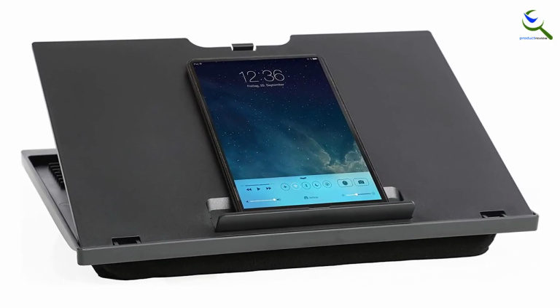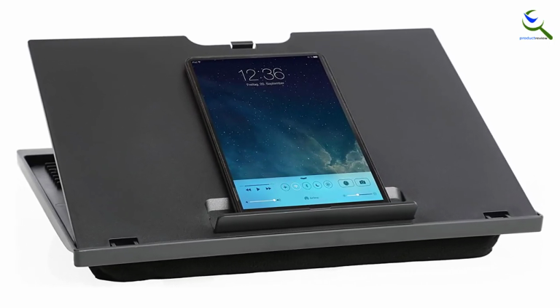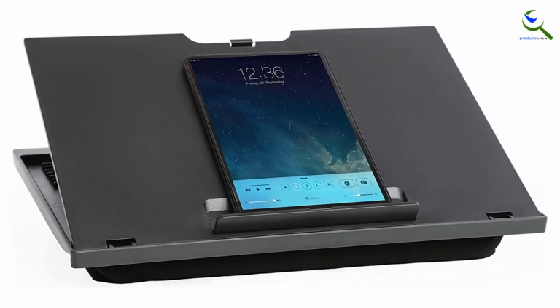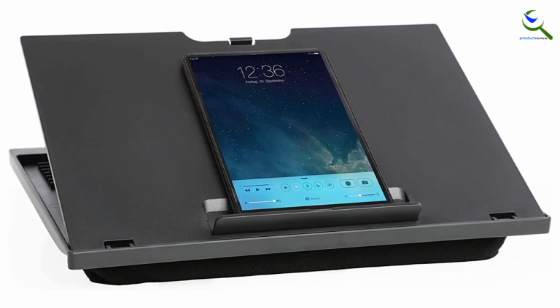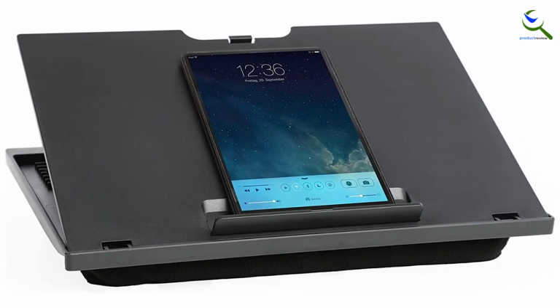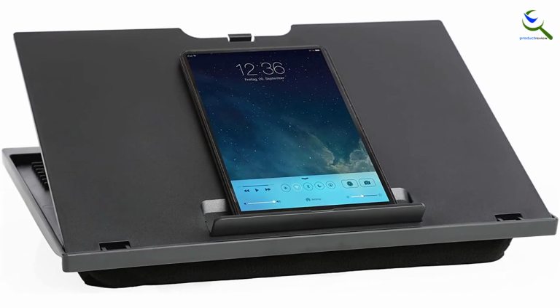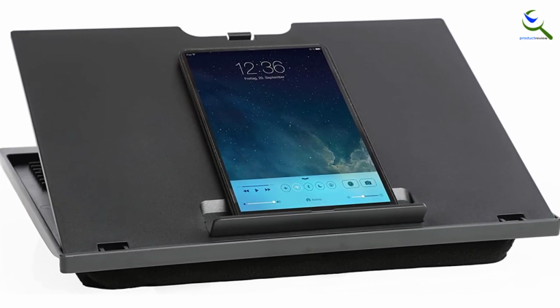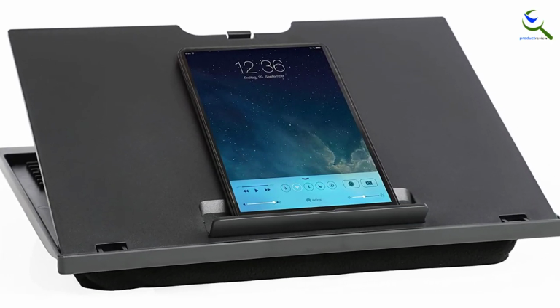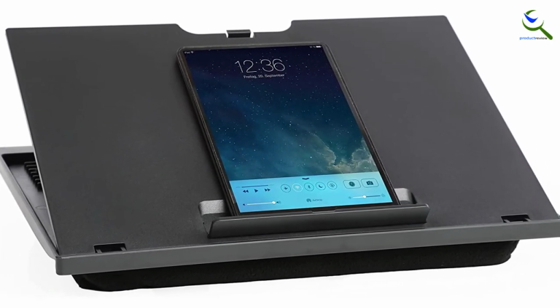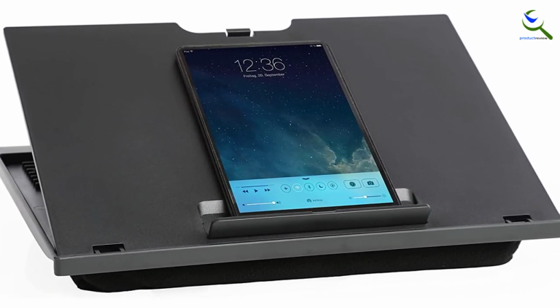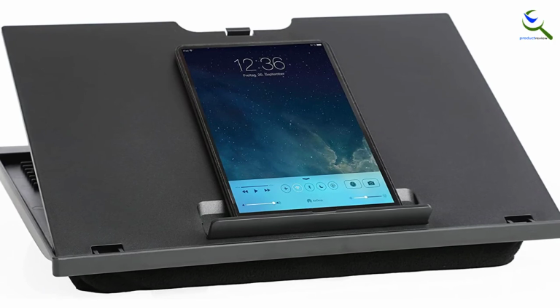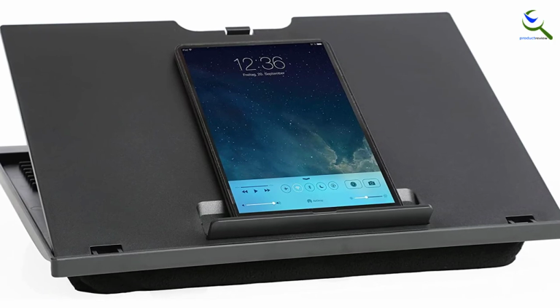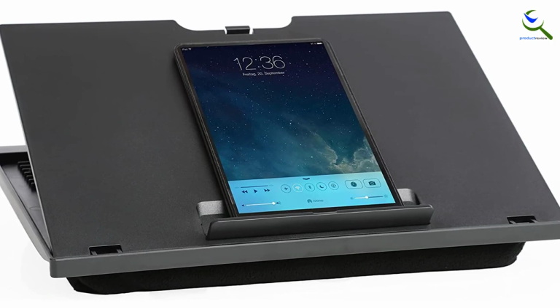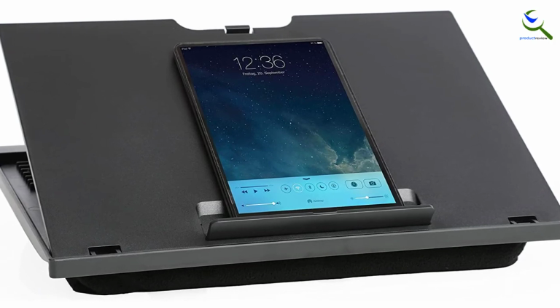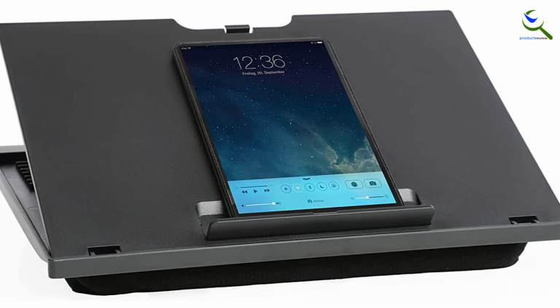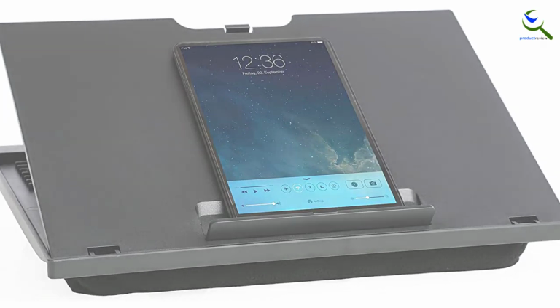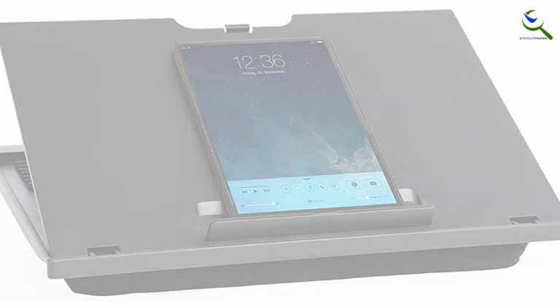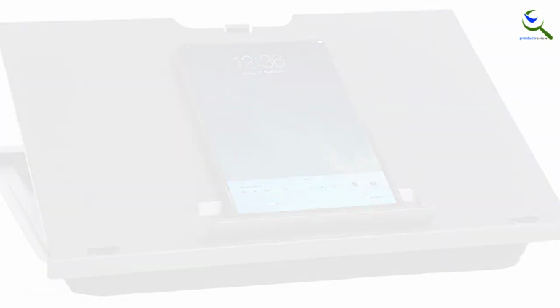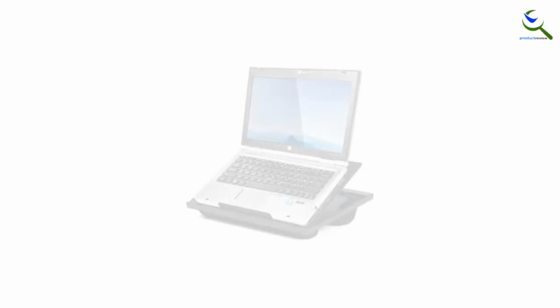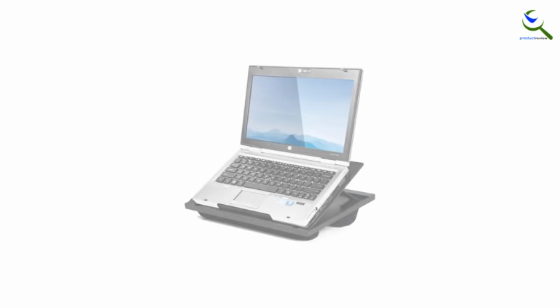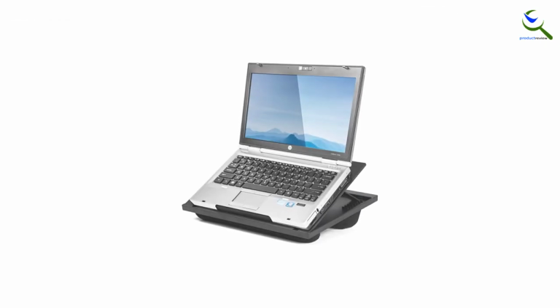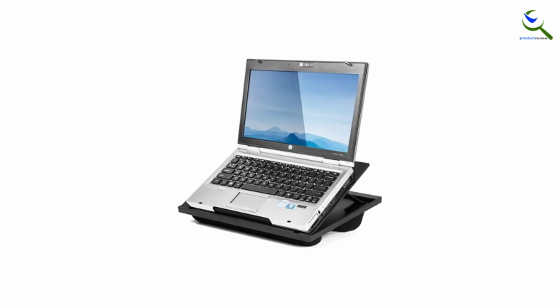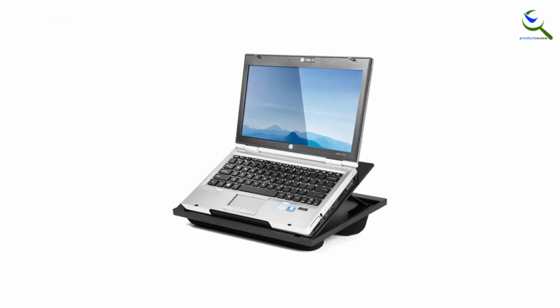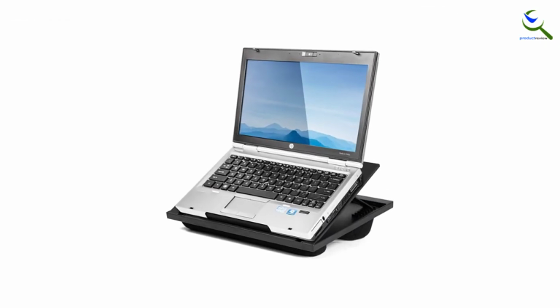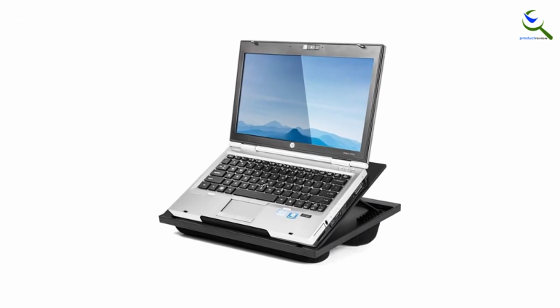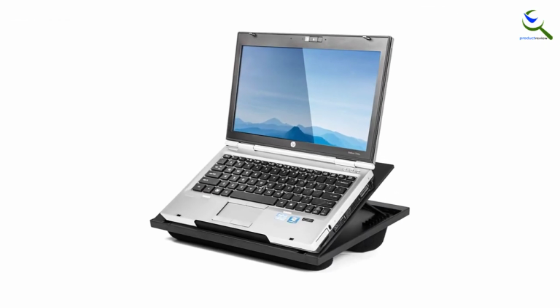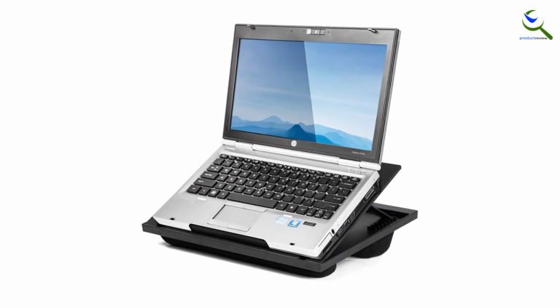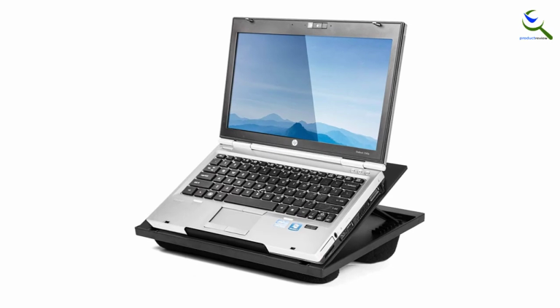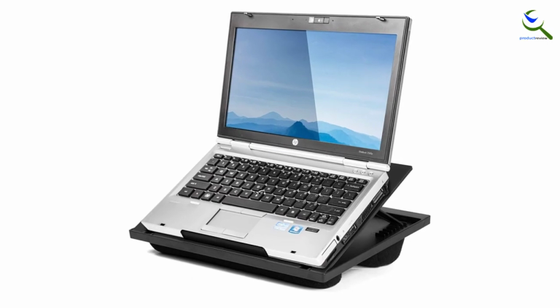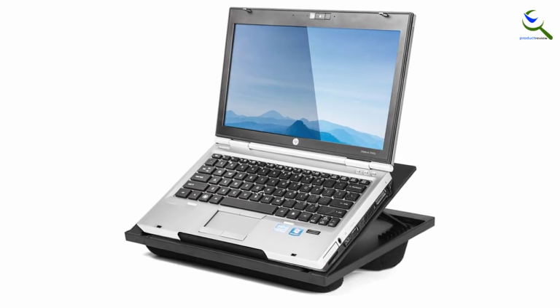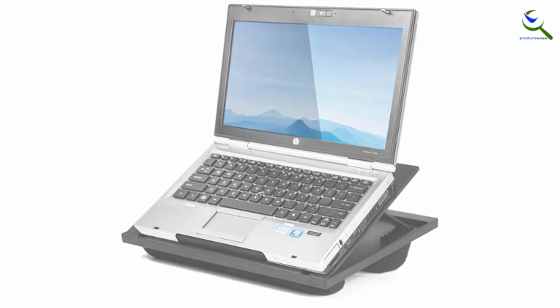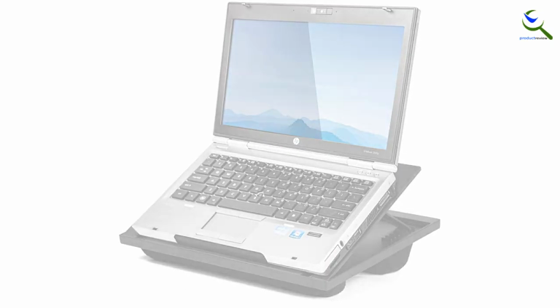This lap desk has split cushions which help to keep your device cool throughout. After finishing your tasks, the desk can be easily folded for simple storage.